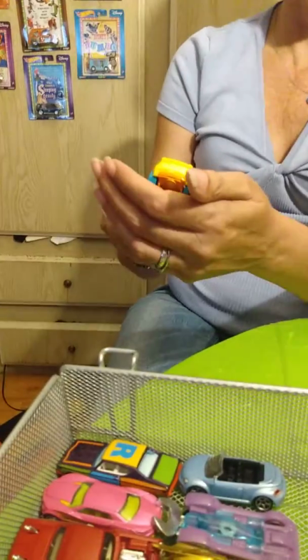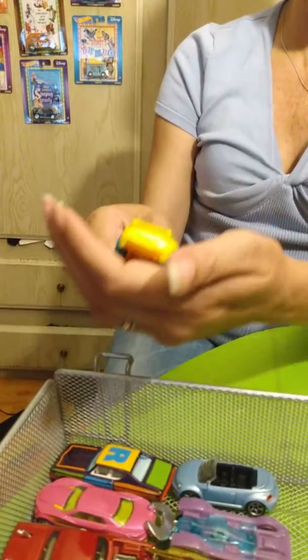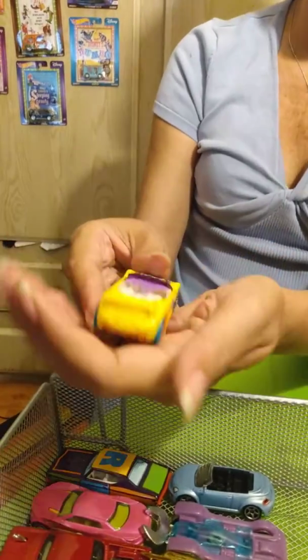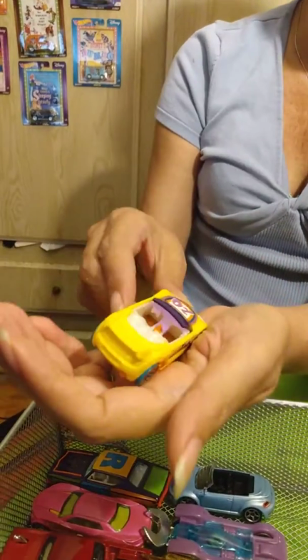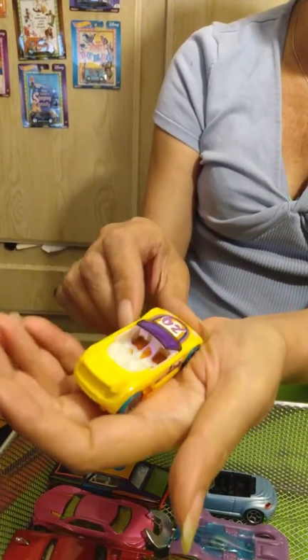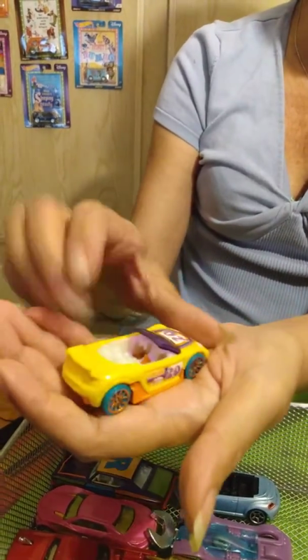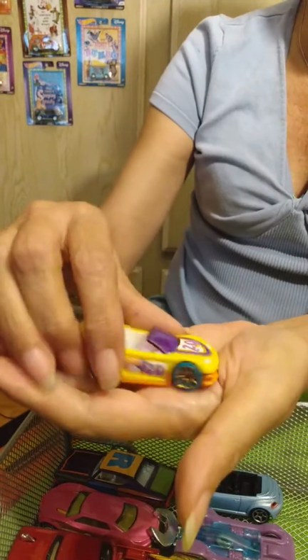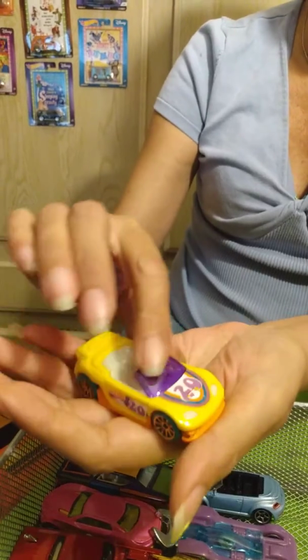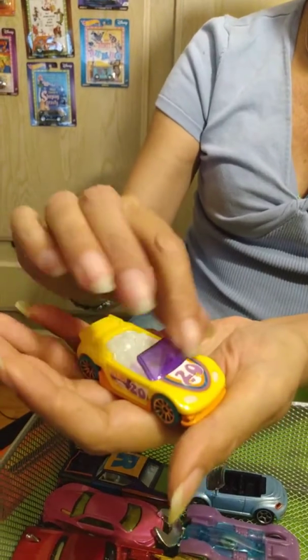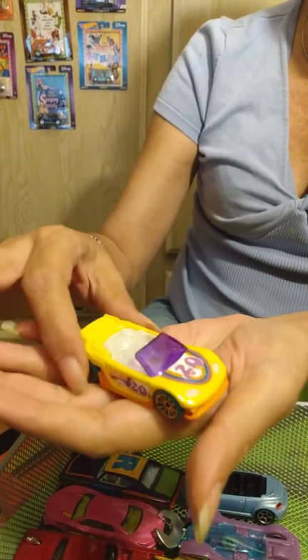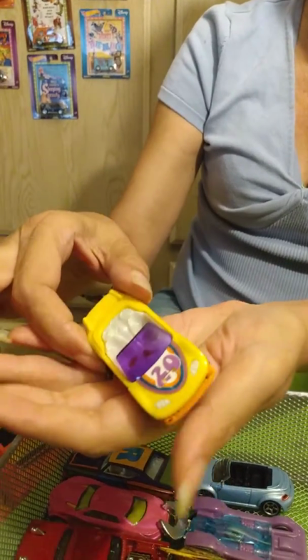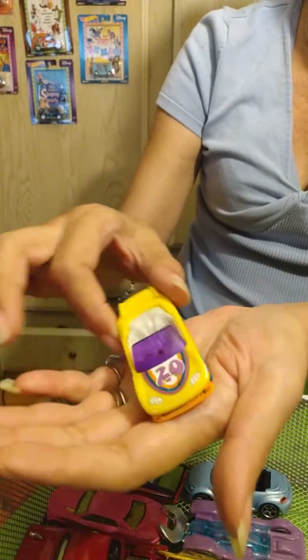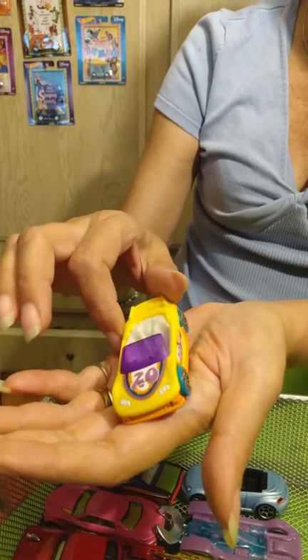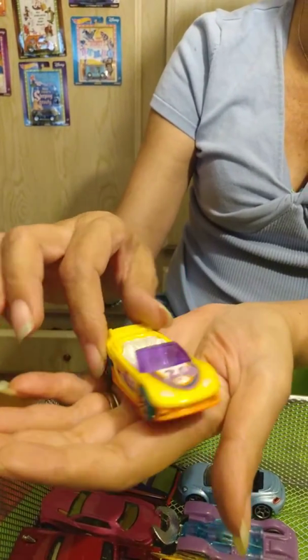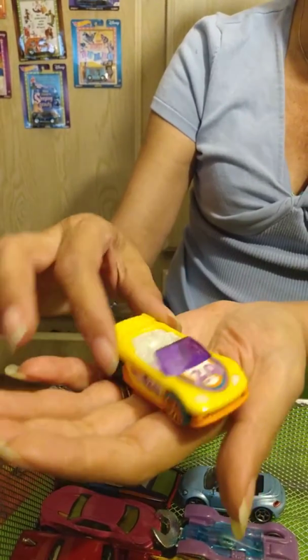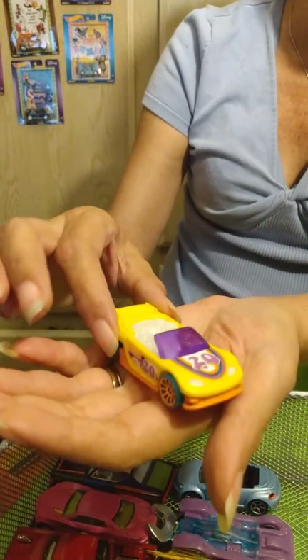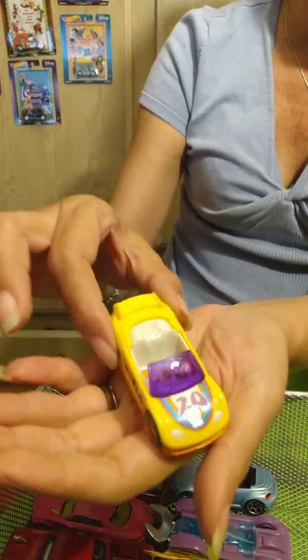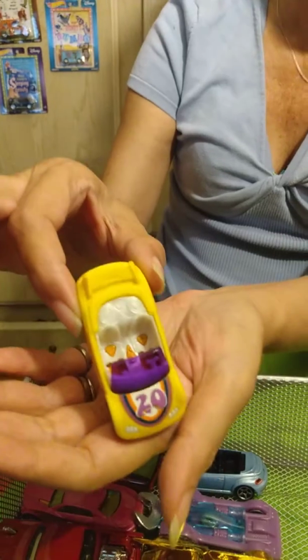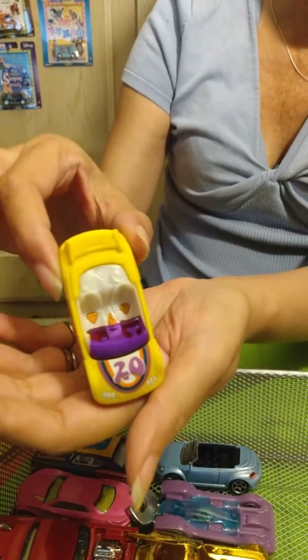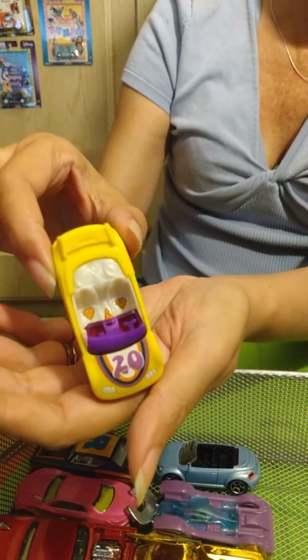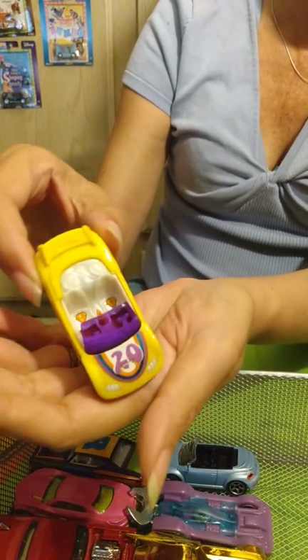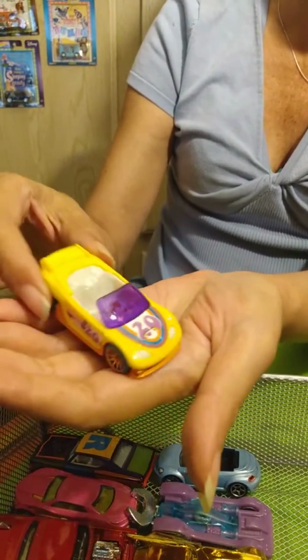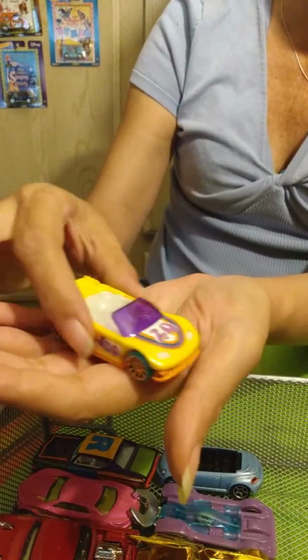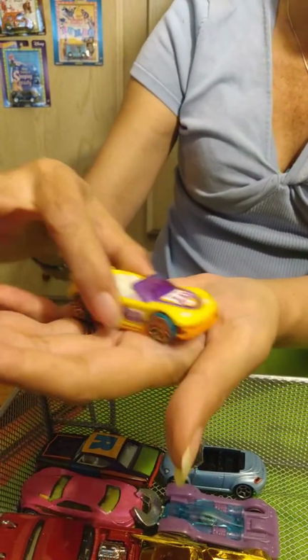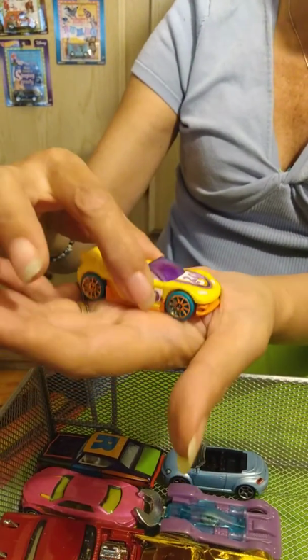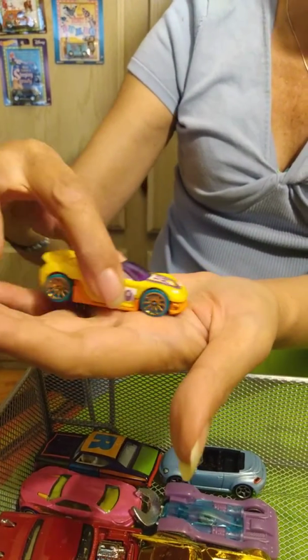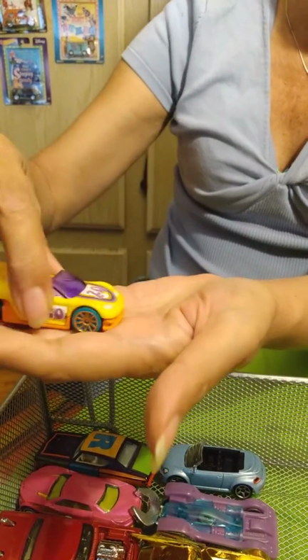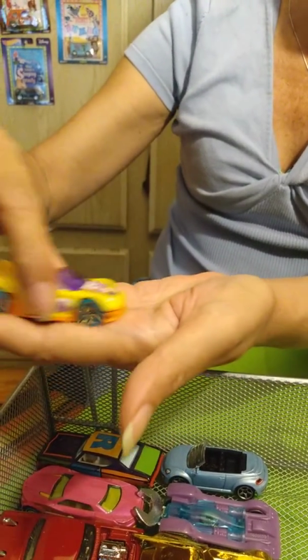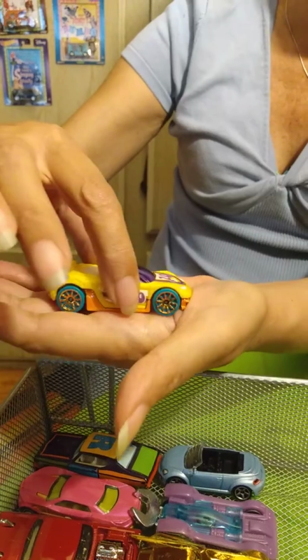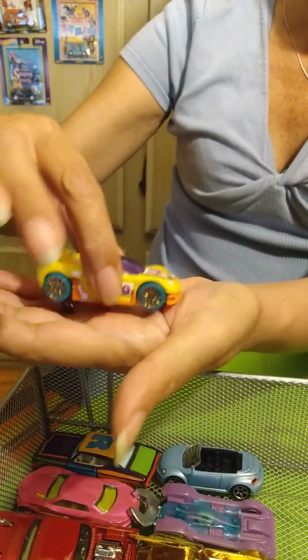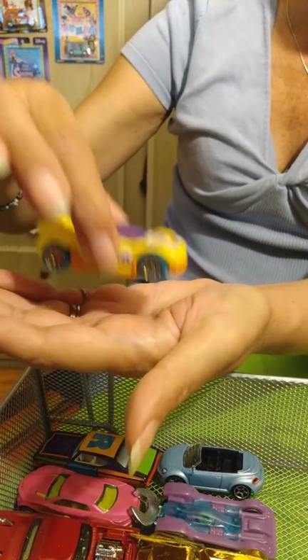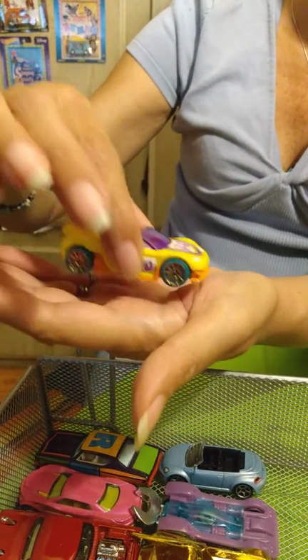Here it is — it's got some detail. It's got a purple windshield and blue rims. I would totally drive that — it looks pretty sporty and fast. Why not?